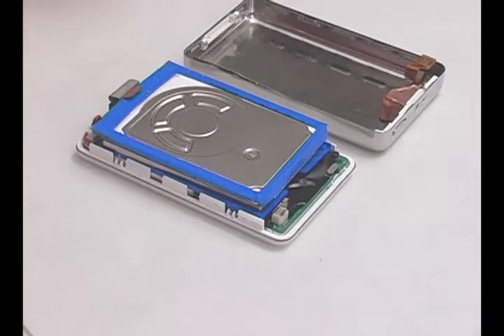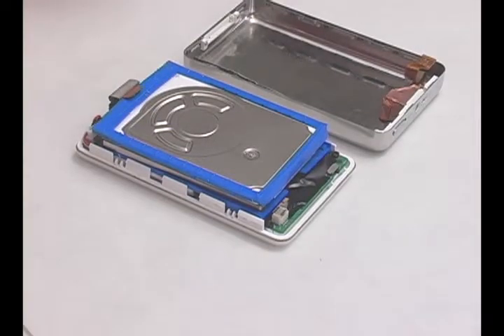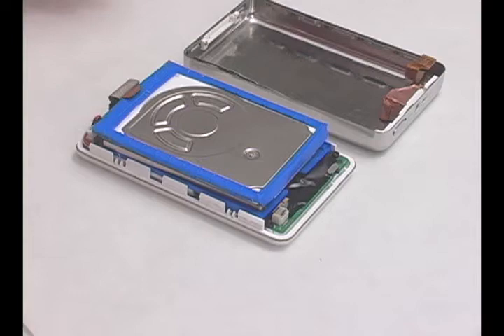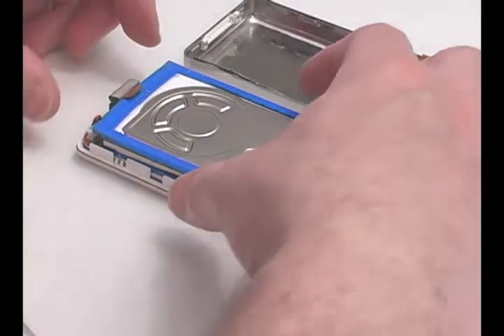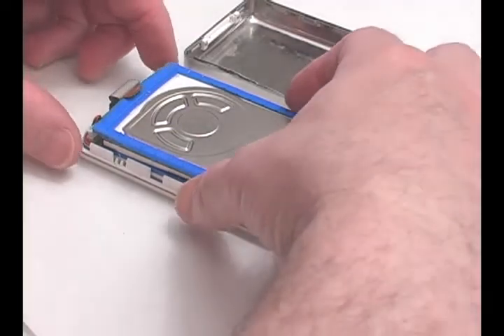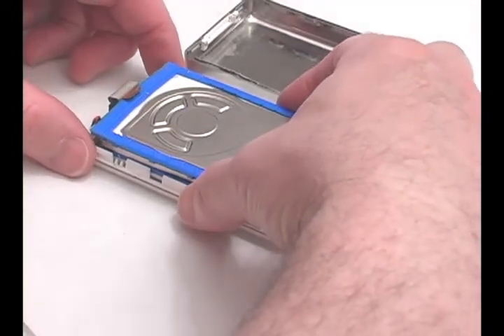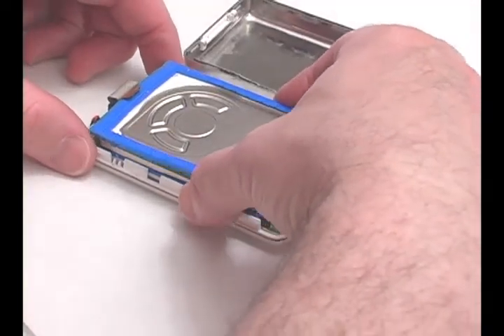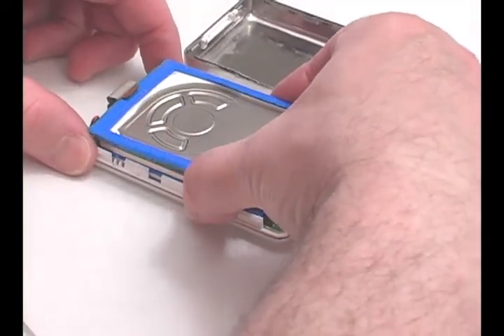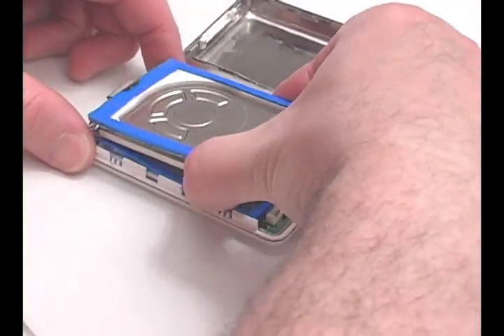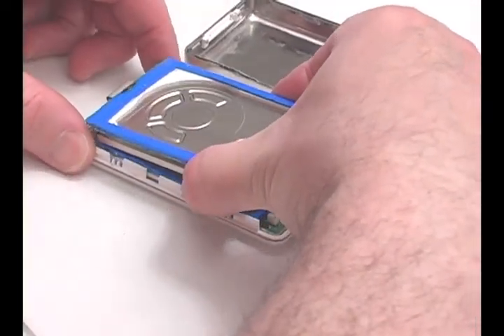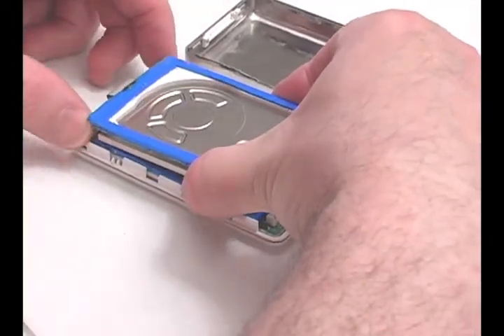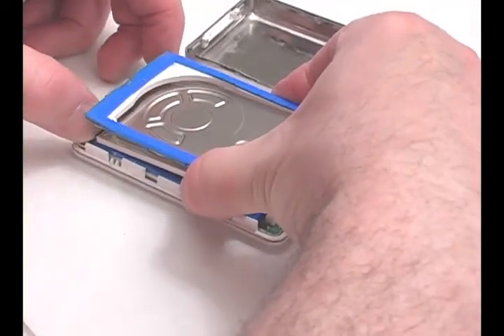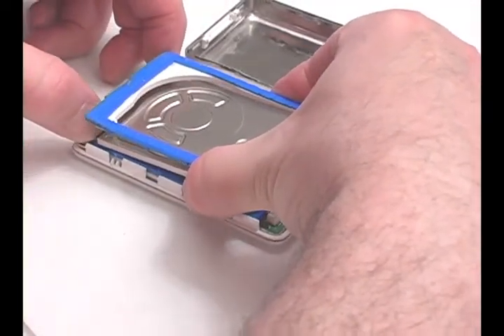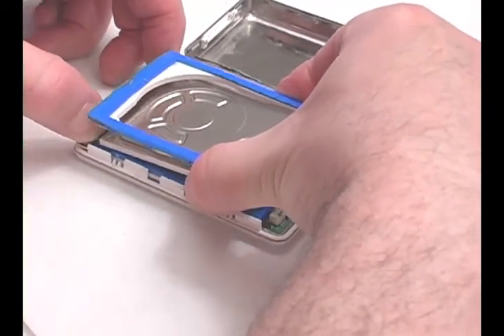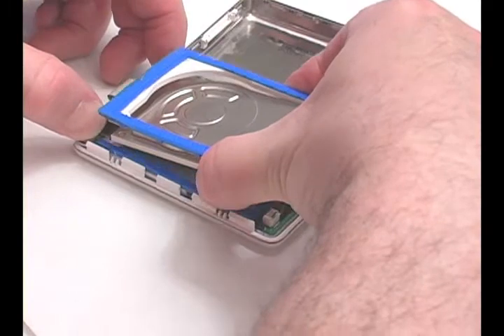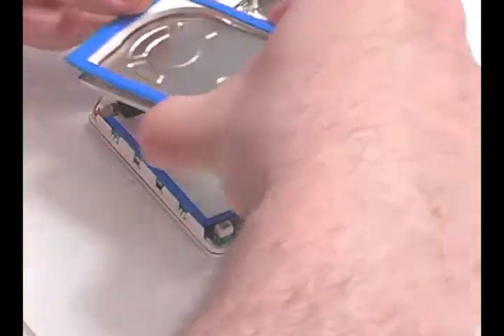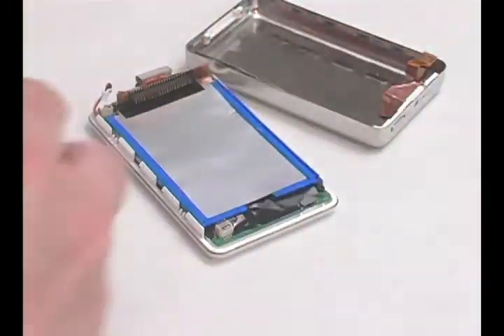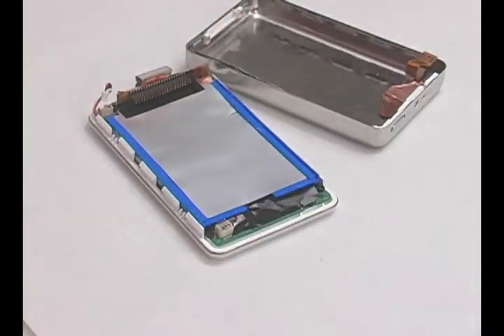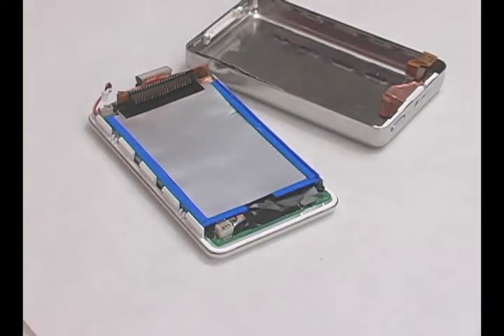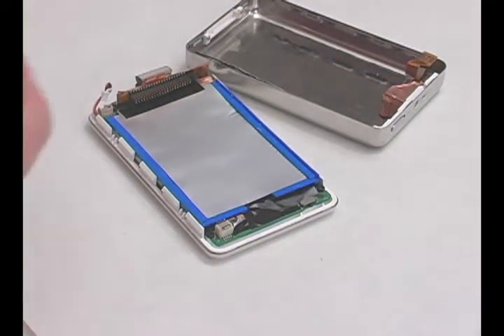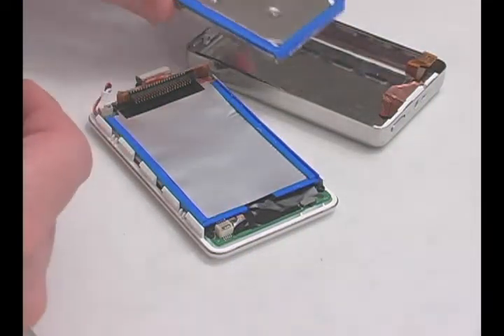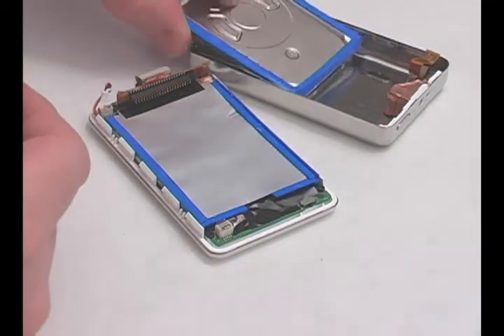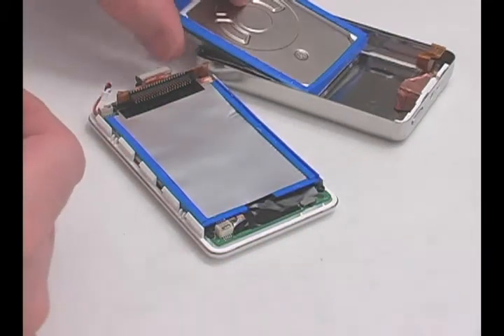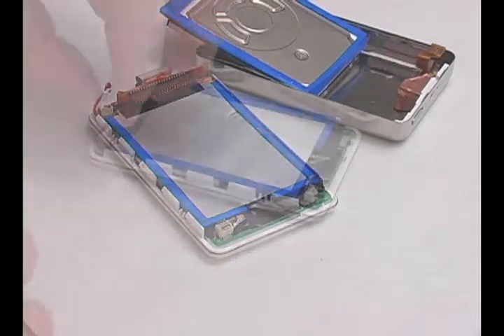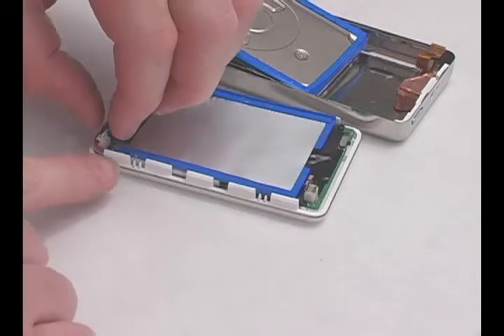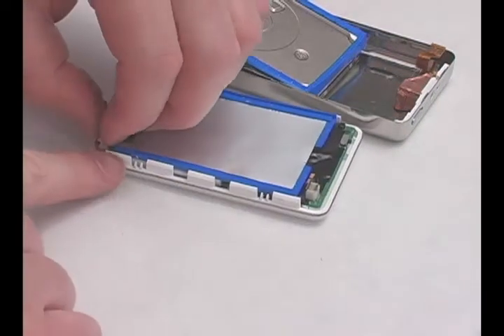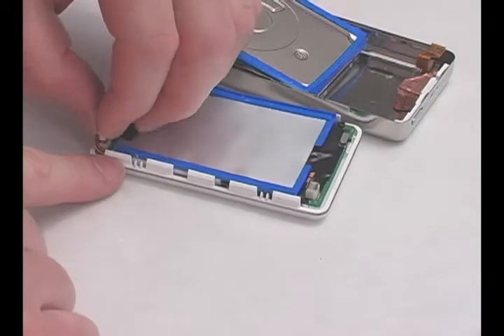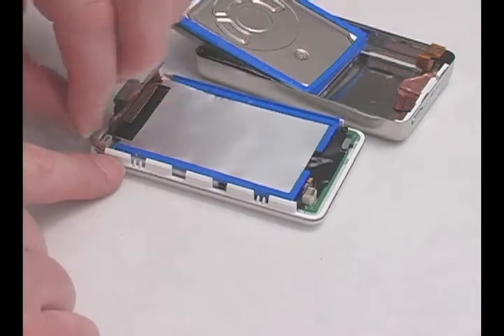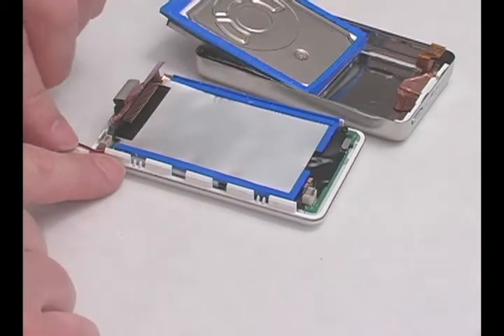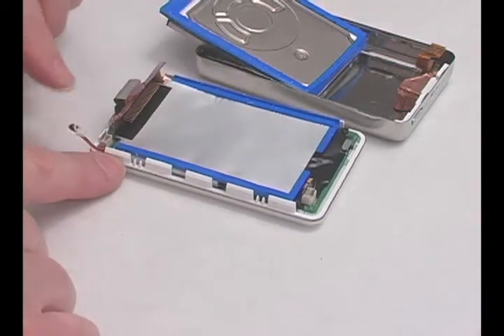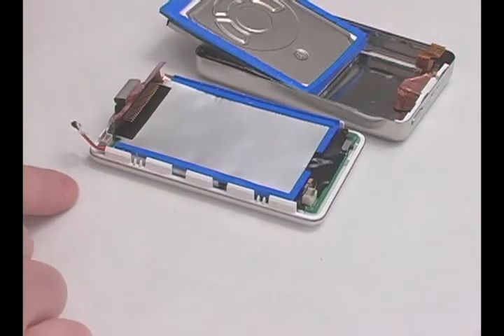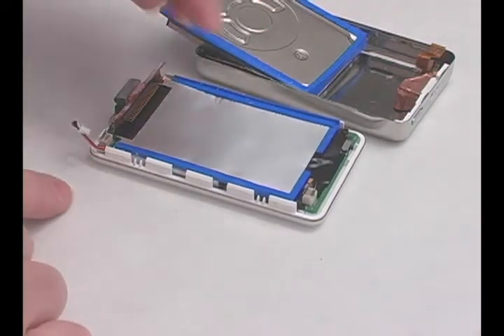Pull the hard drive from the connector and set it aside. Disconnect the battery and remove.